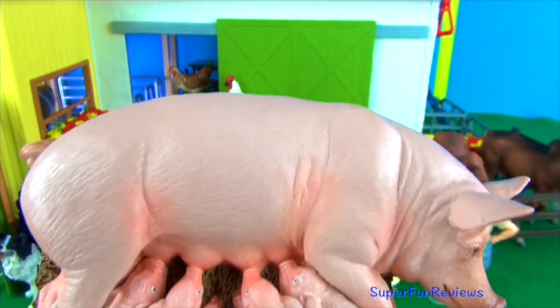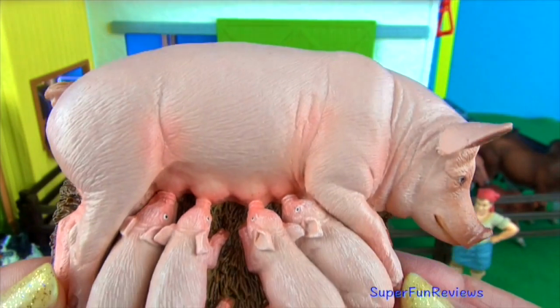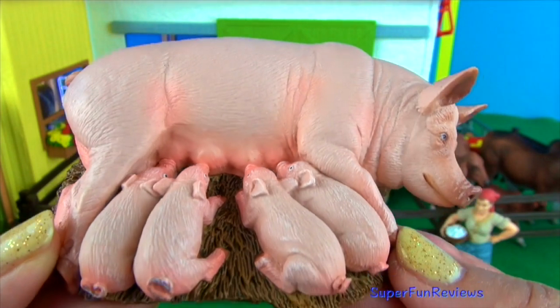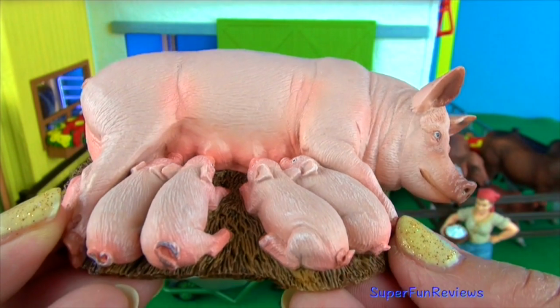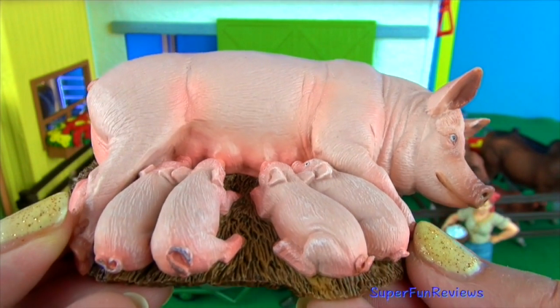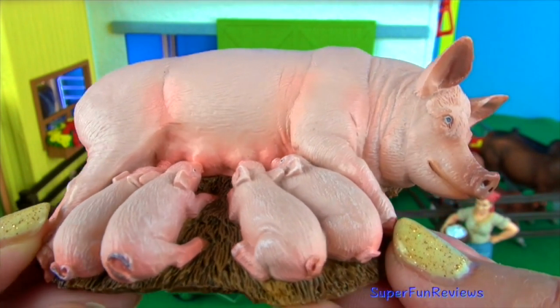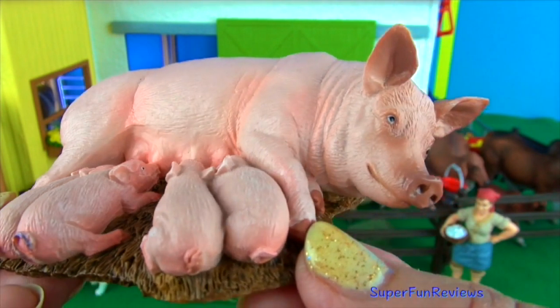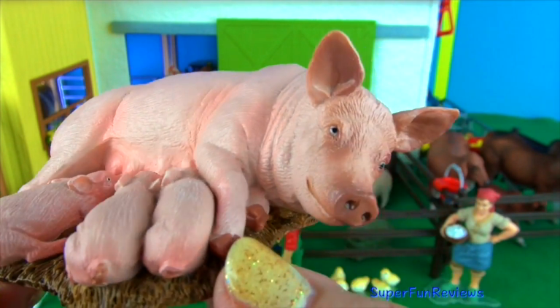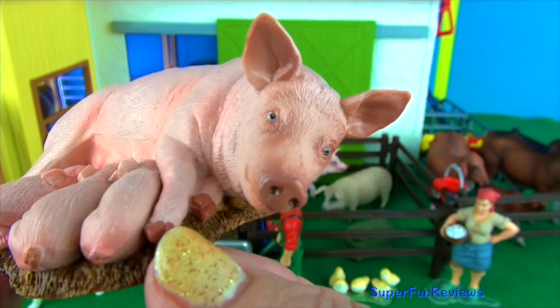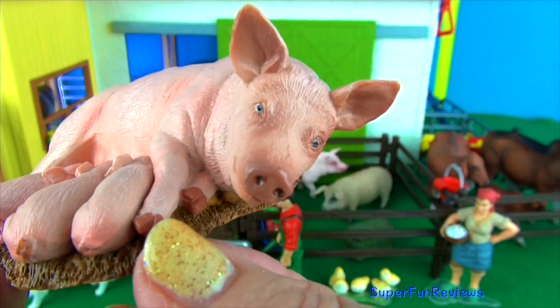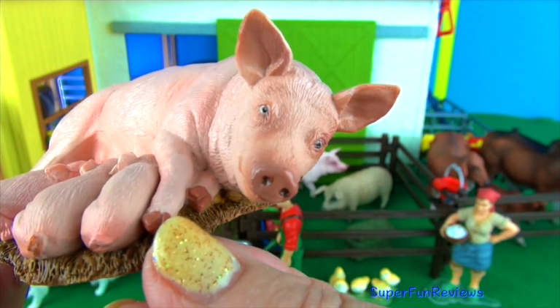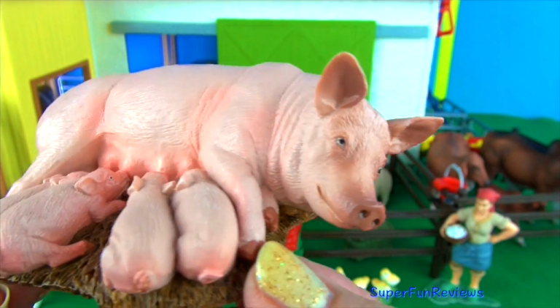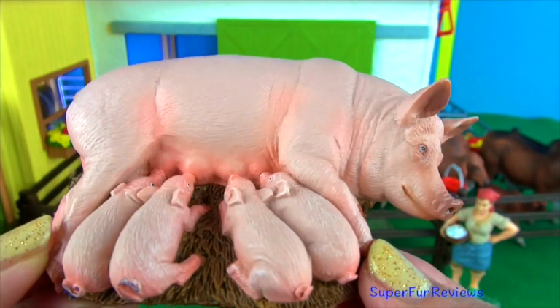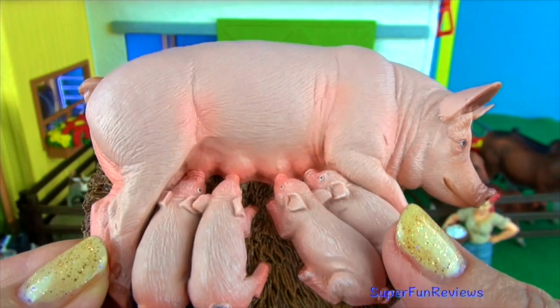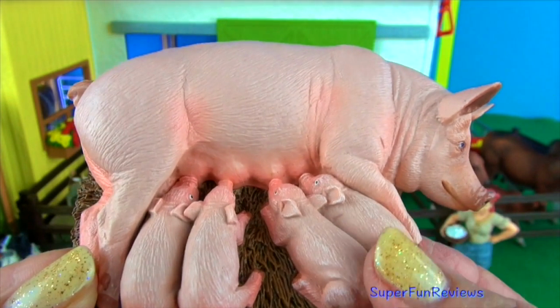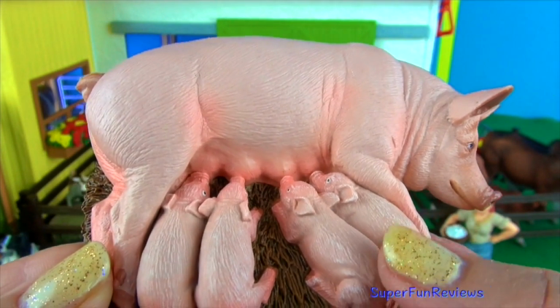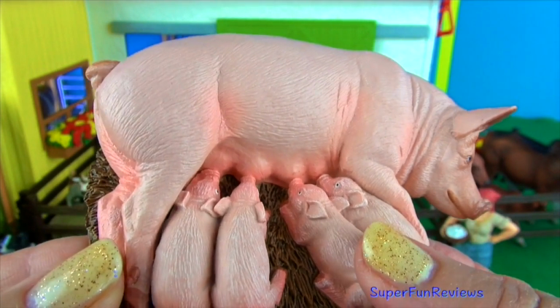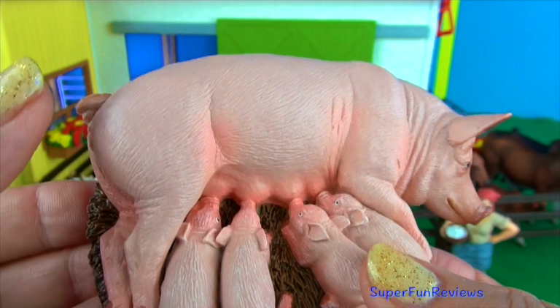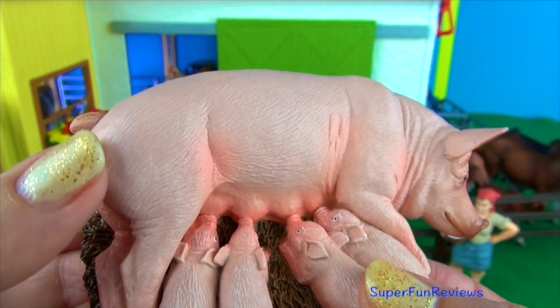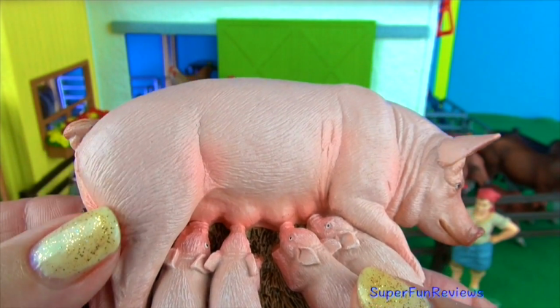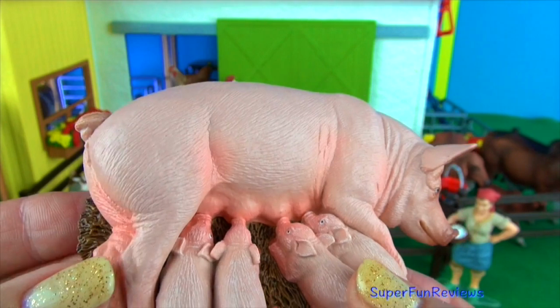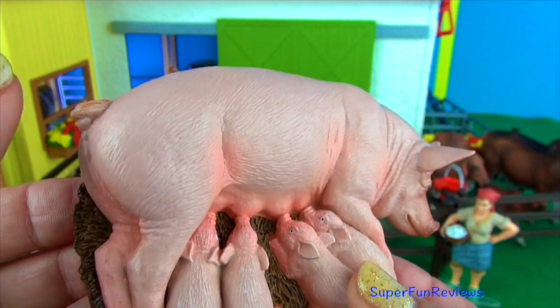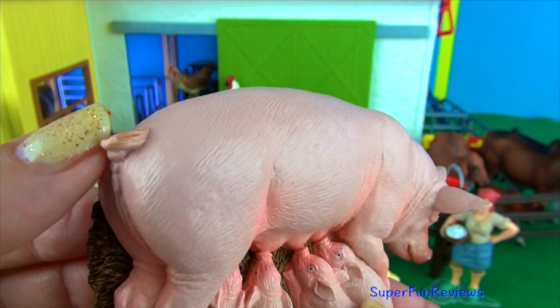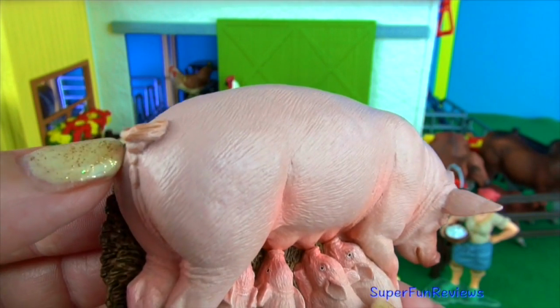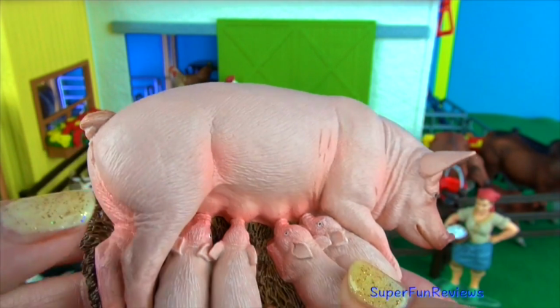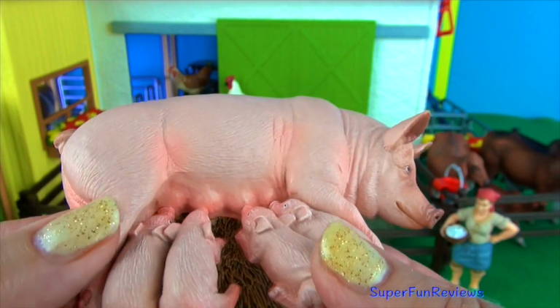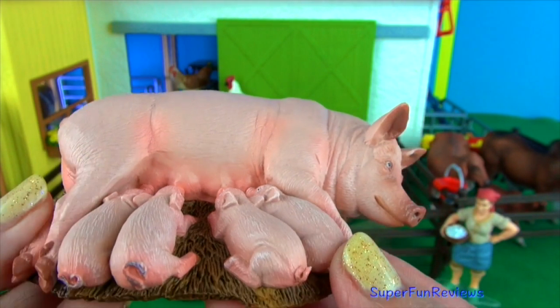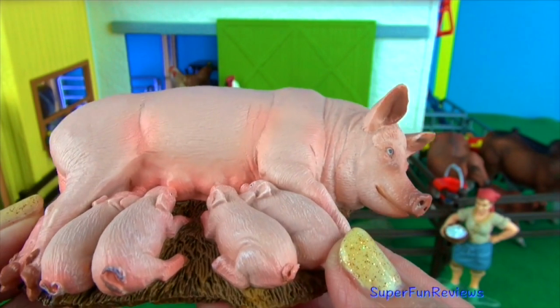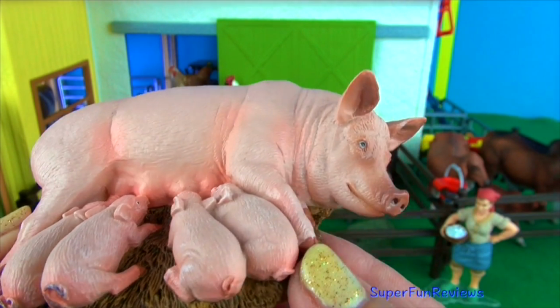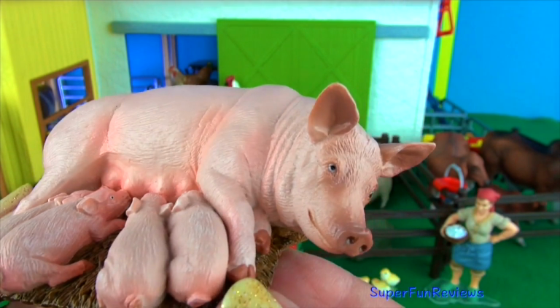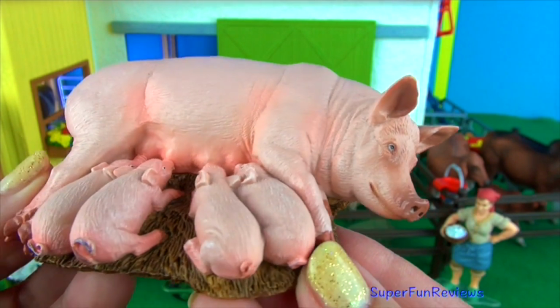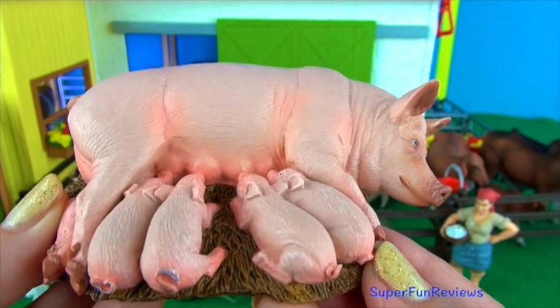And here's my mother pig. She's just given birth to four piglets. They are feeding from her and they look very healthy. I've put her in a separate pen so she doesn't get pestered by the other animals.